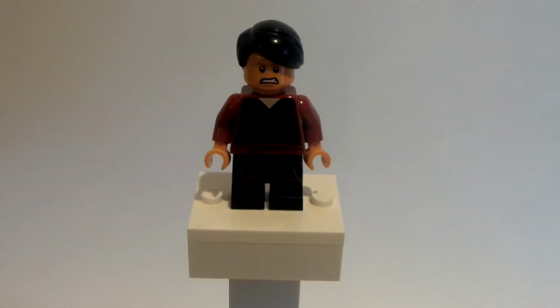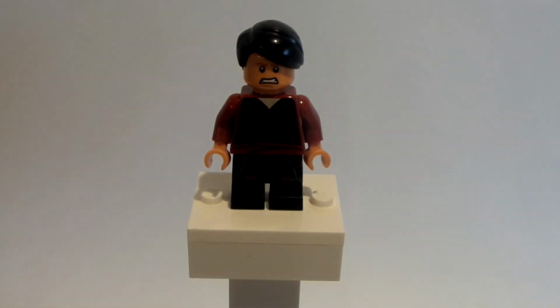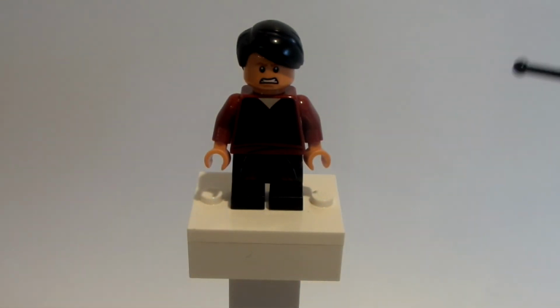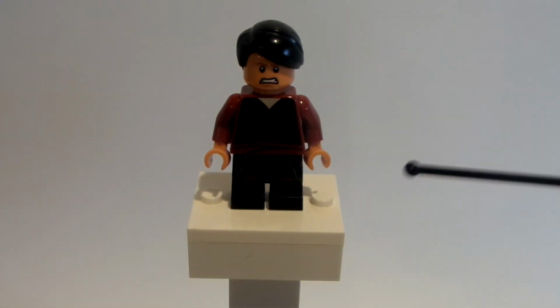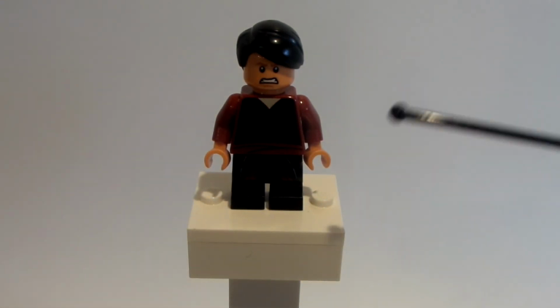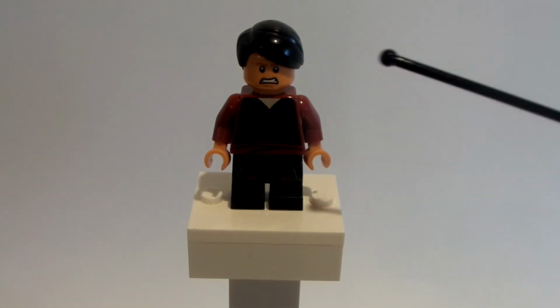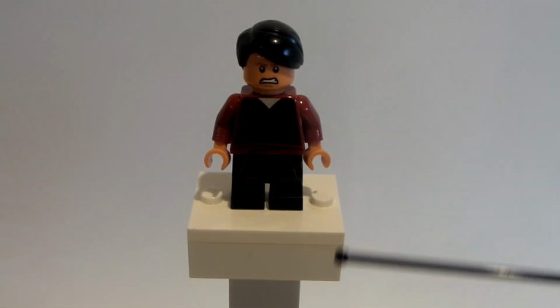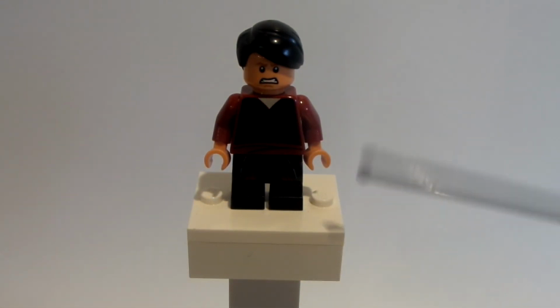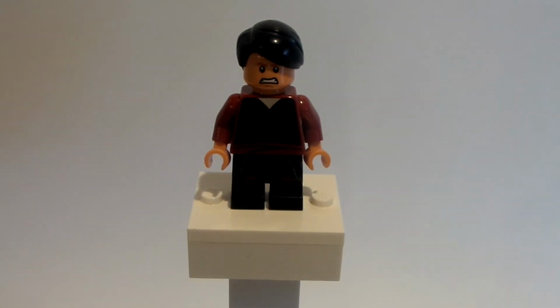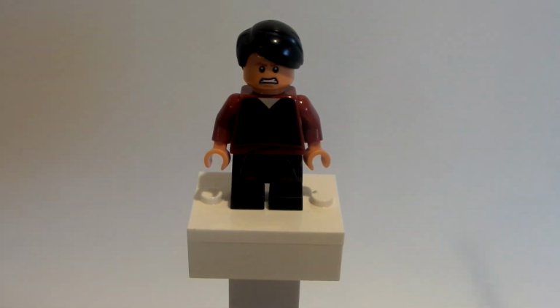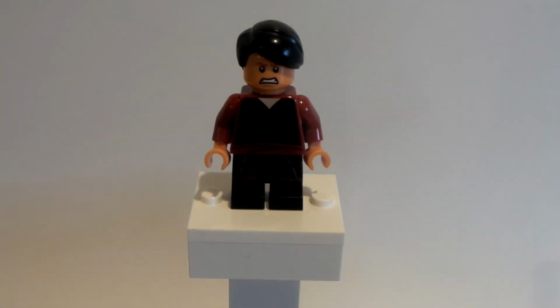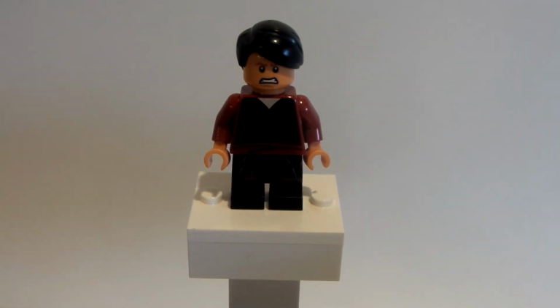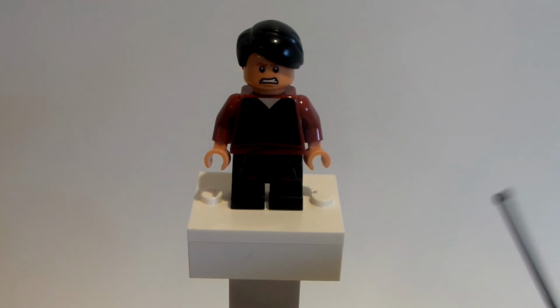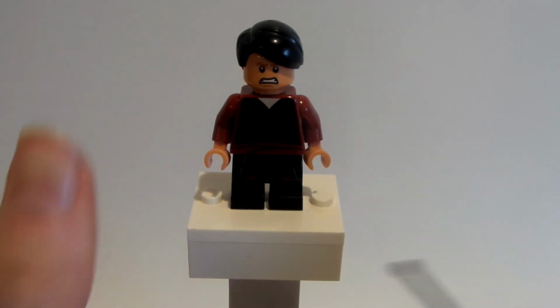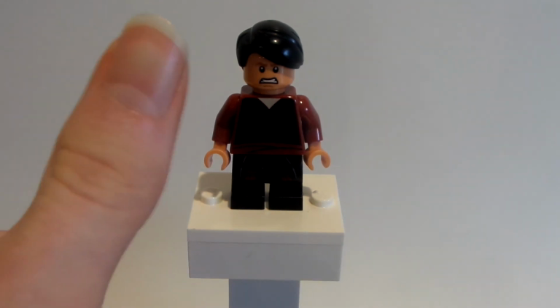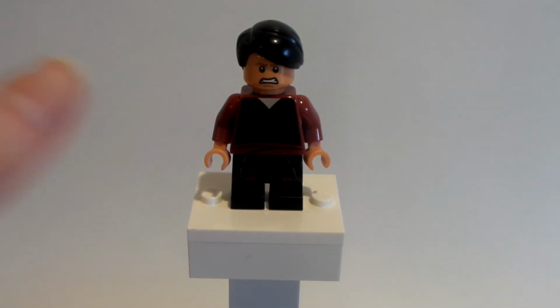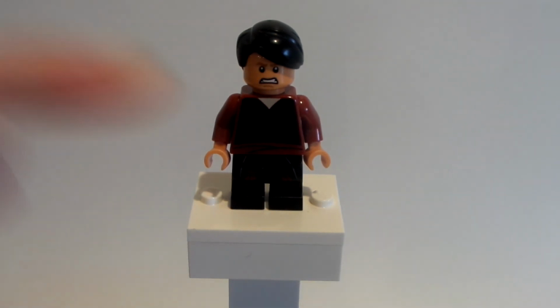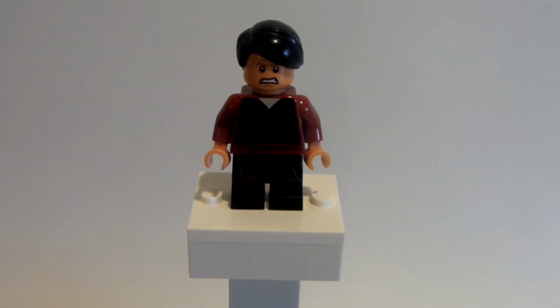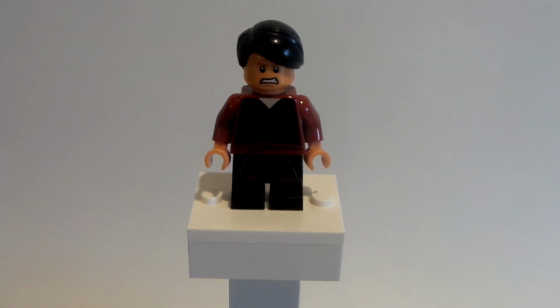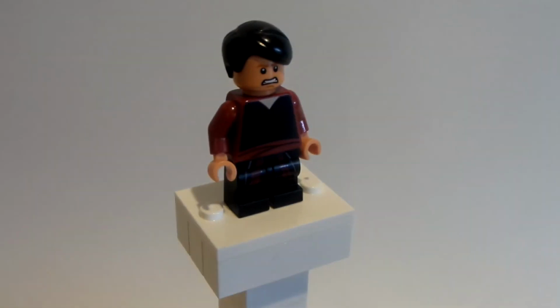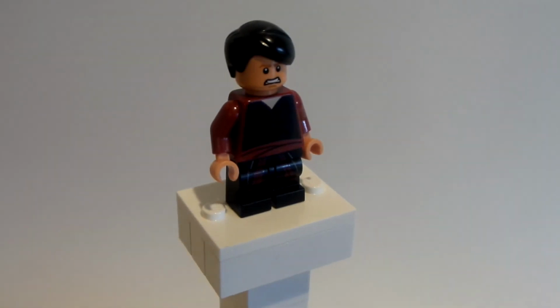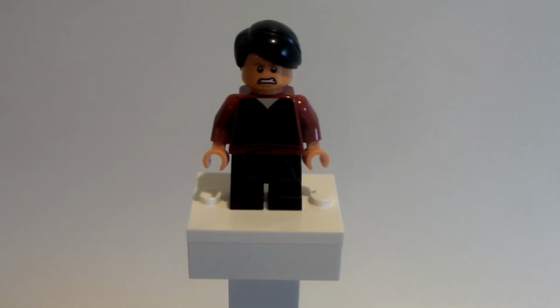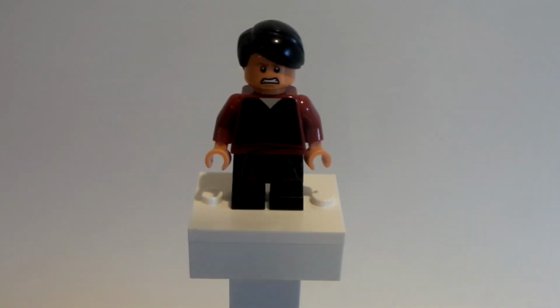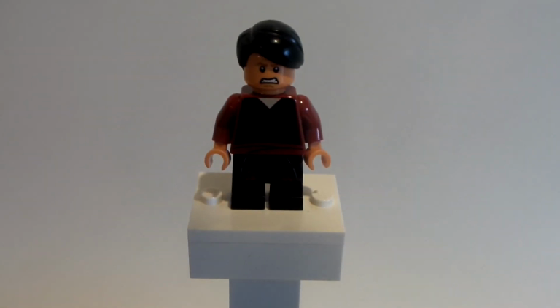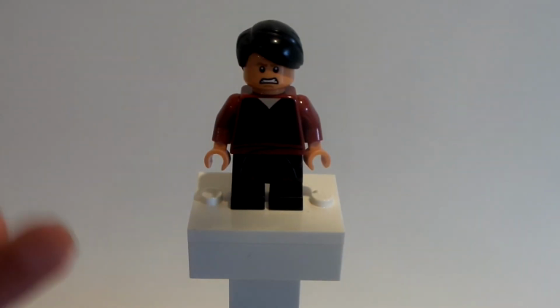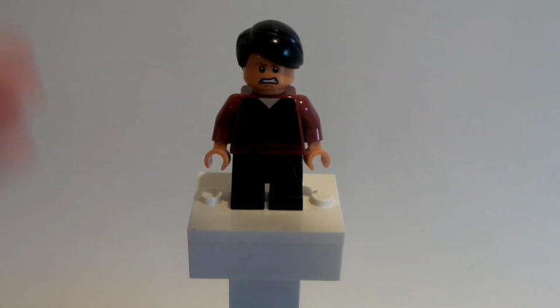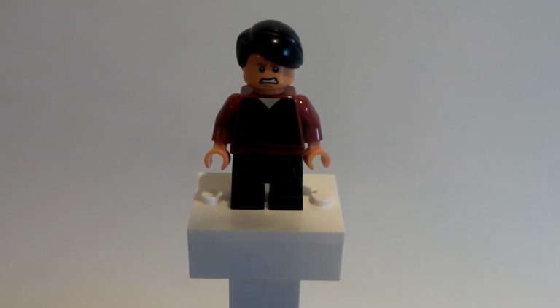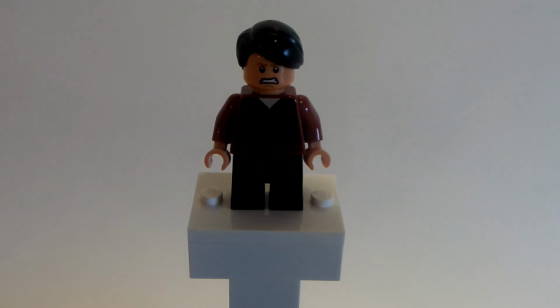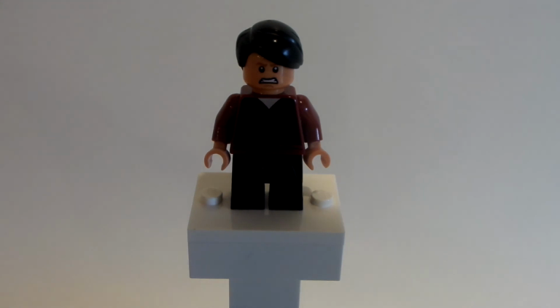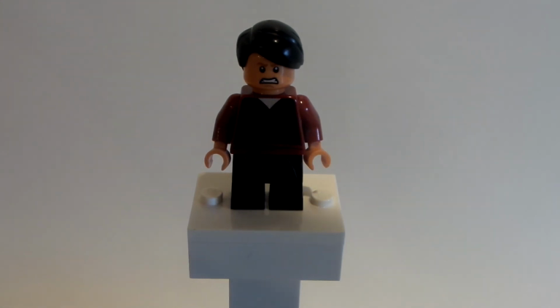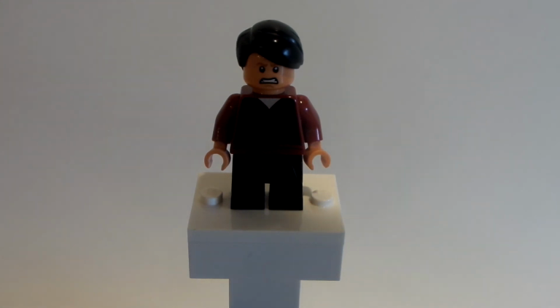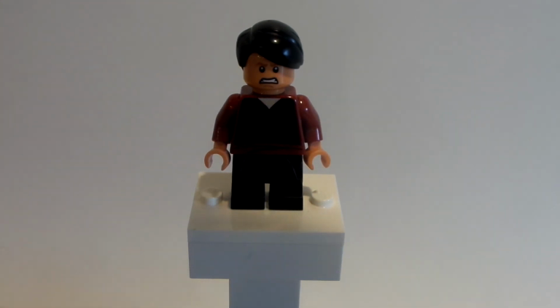I hope you guys did enjoy this little custom minifigure tutorial on Miguel from Cobra Kai. If you do, don't forget to hit that like button and subscribe to this channel, LegoDude11. And don't forget to follow me over on Instagram at BobaFitryMaster.